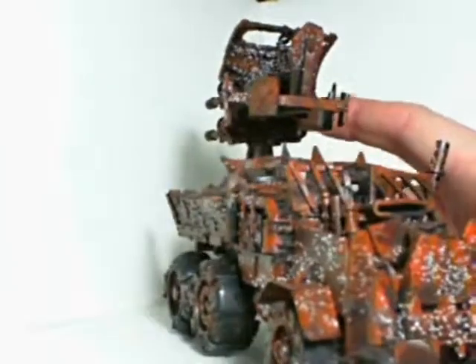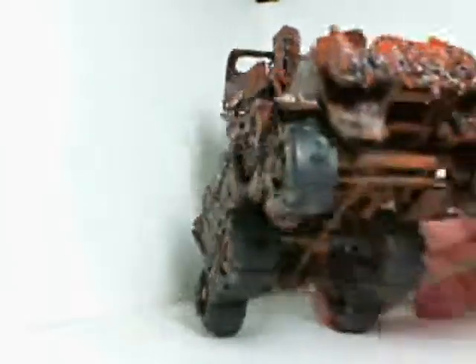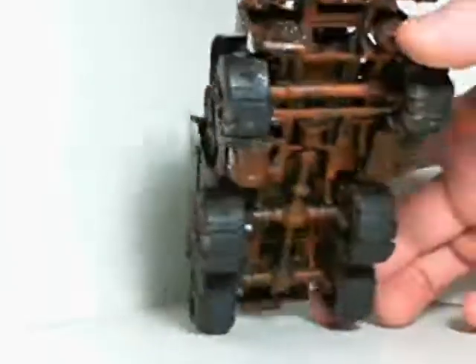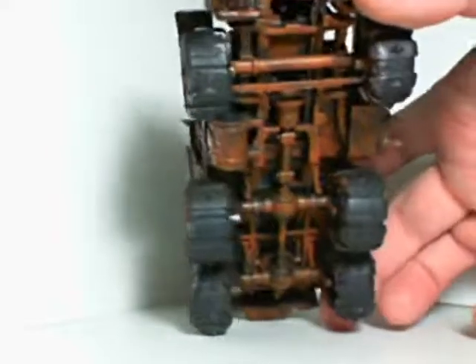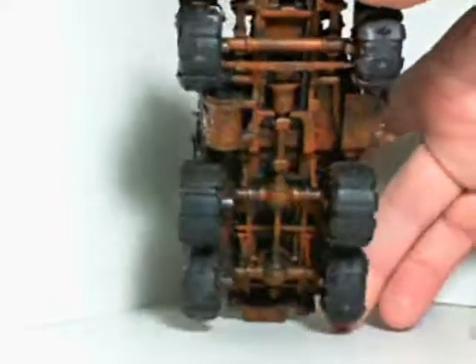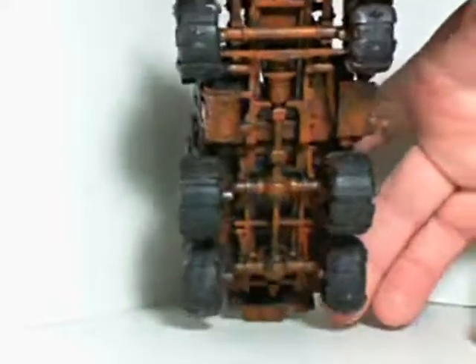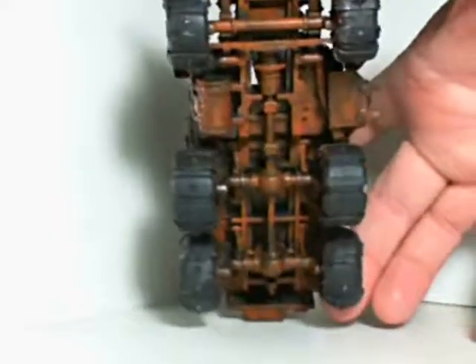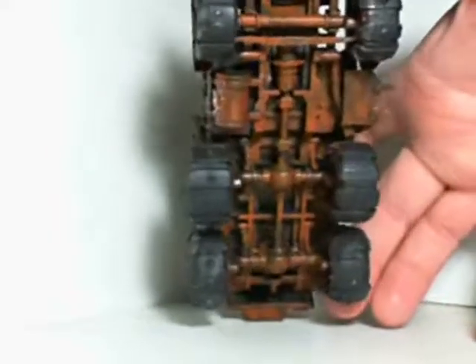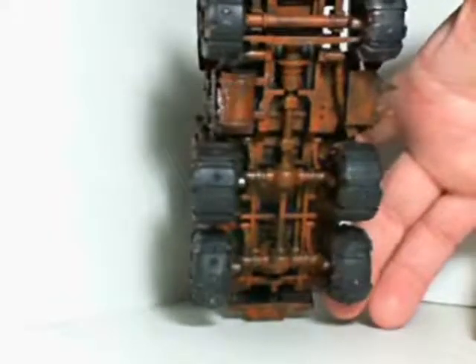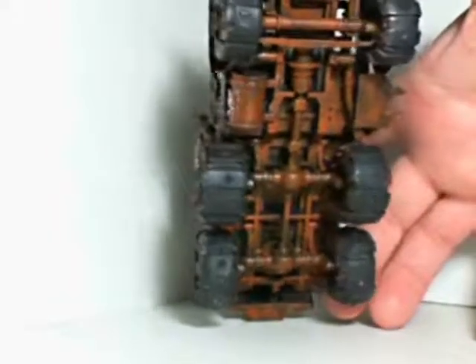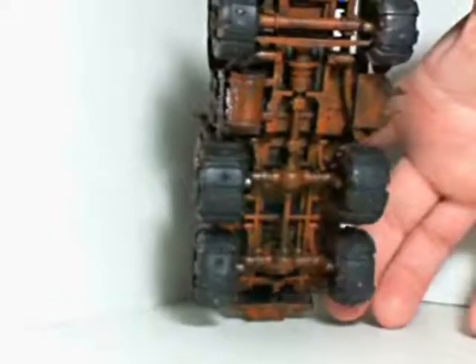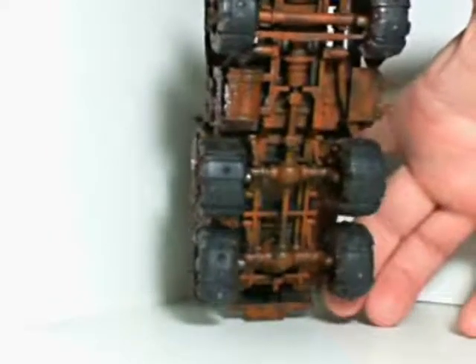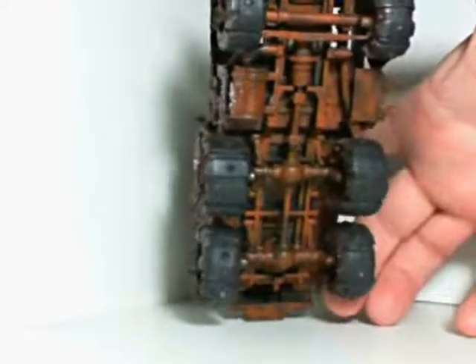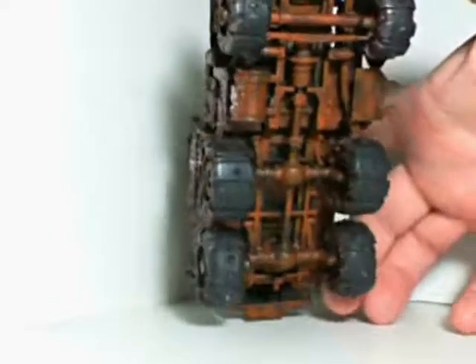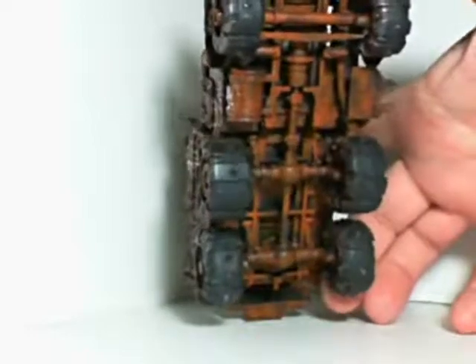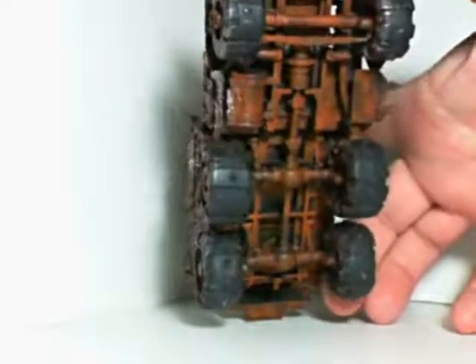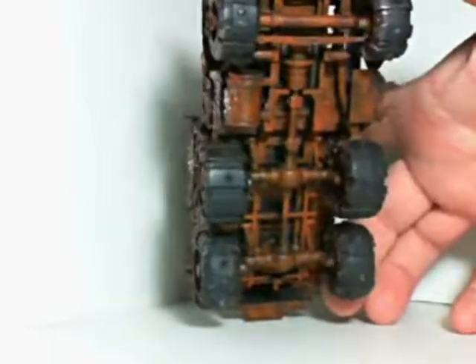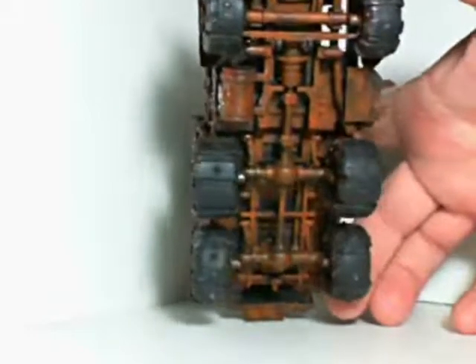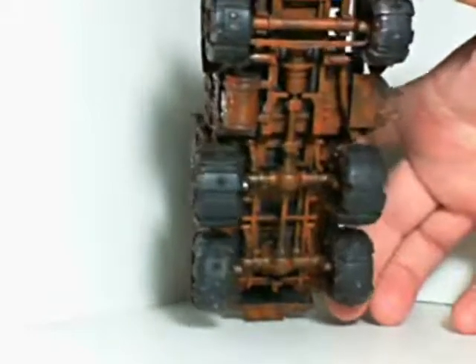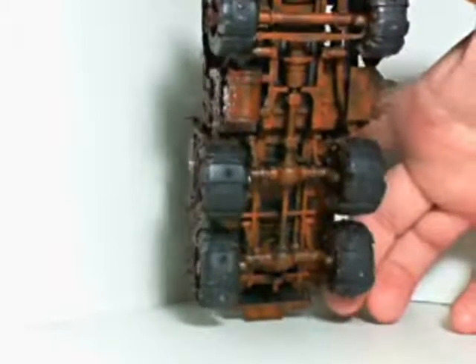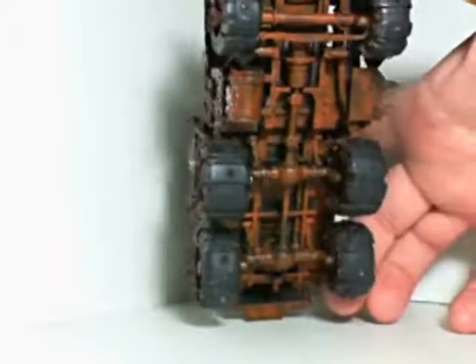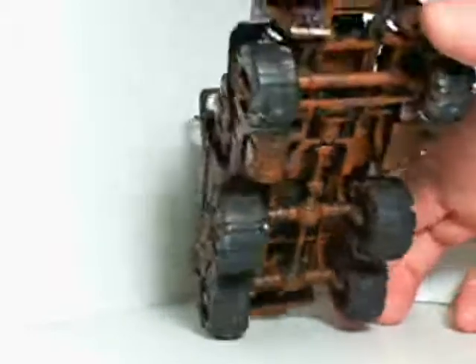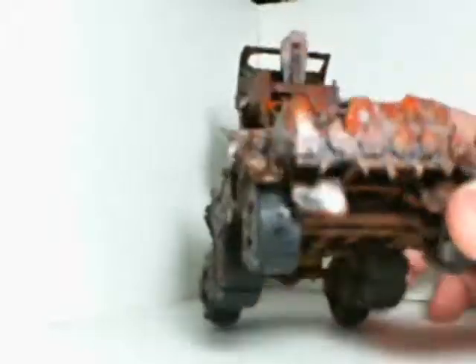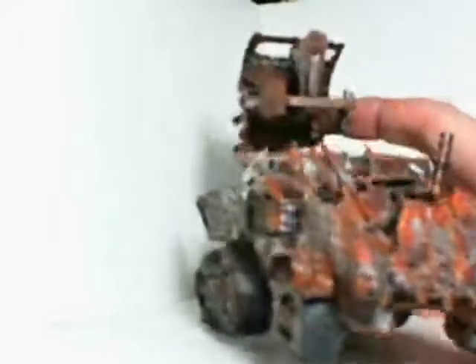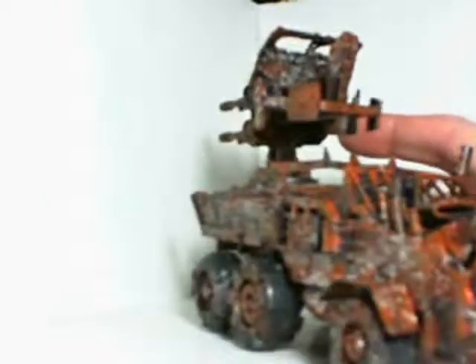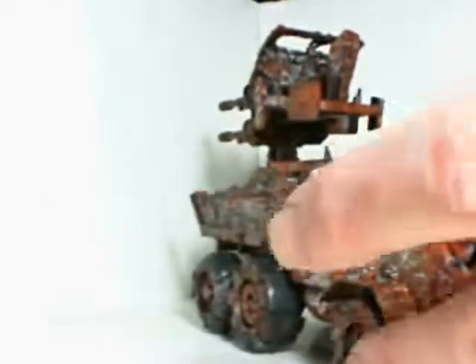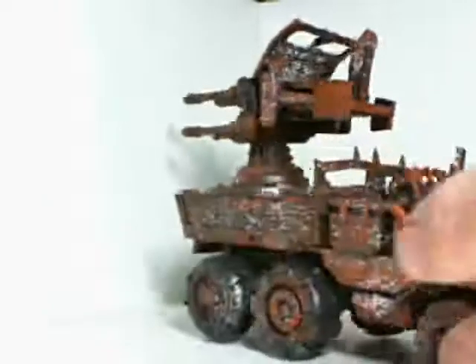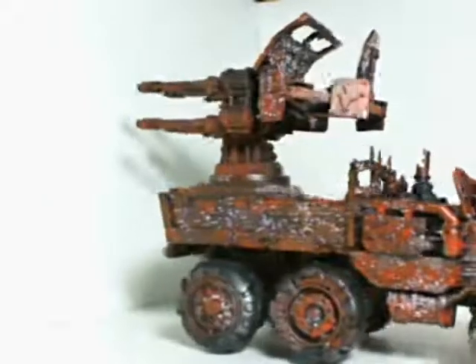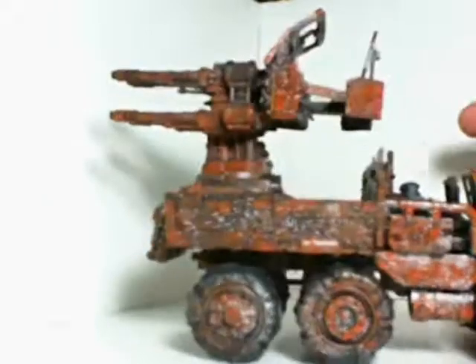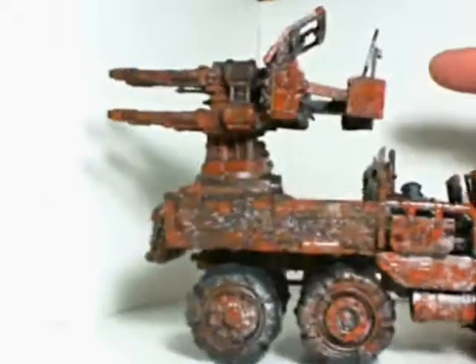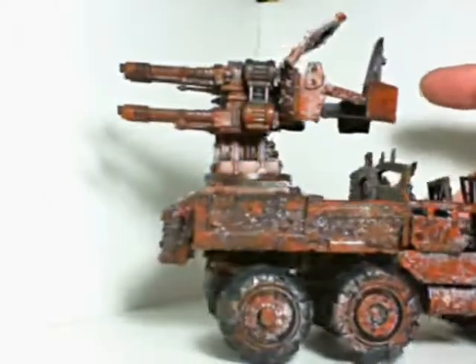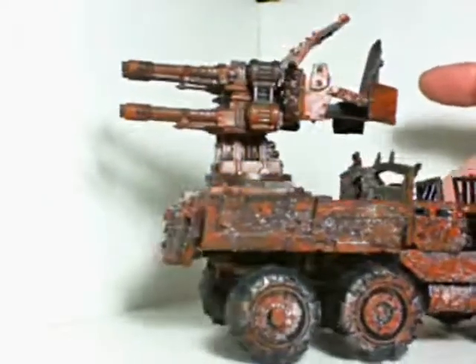Let me just show you the bottom here. The bottom's not going to have any paint on it, it's just going to stay rusty. I'm going to do some more vermin brown on it because there's too much showing. I'm going to be using areas like this on the battle wagon if it comes out okay.